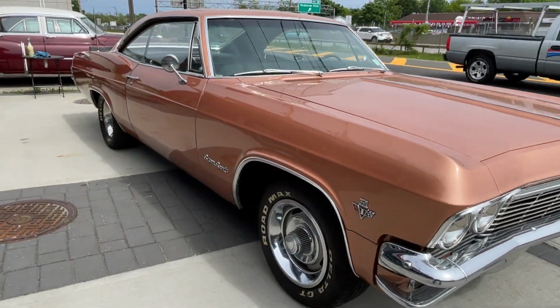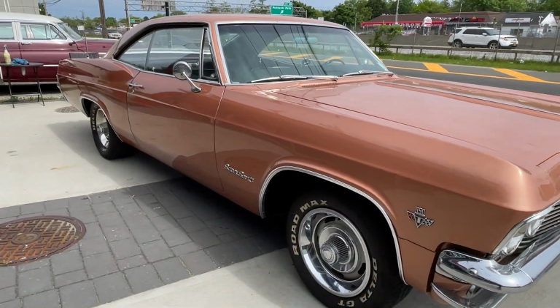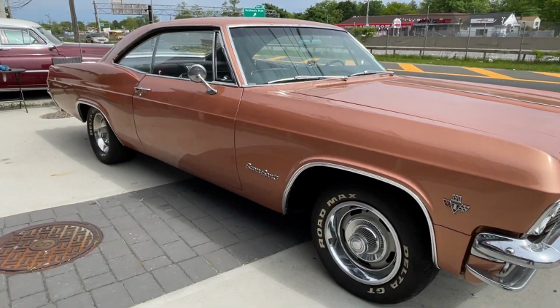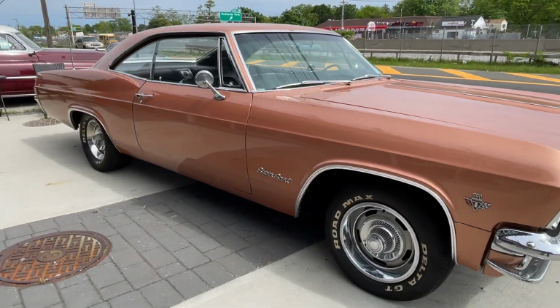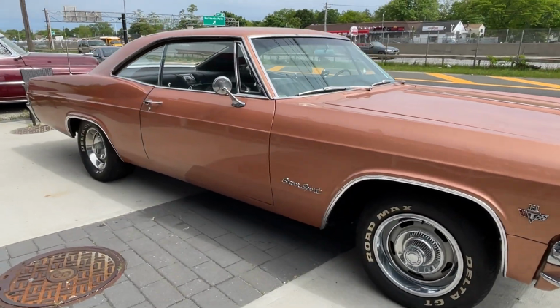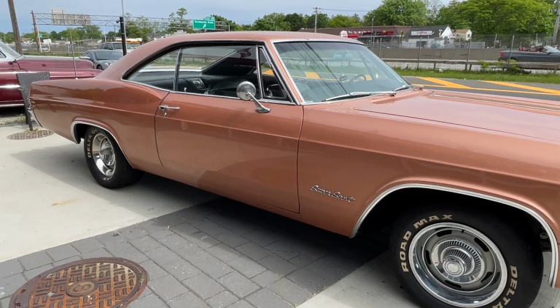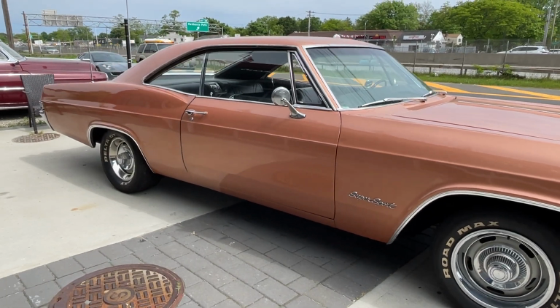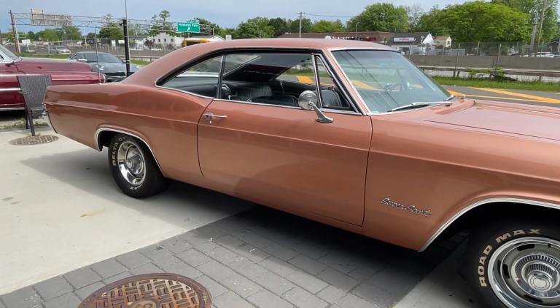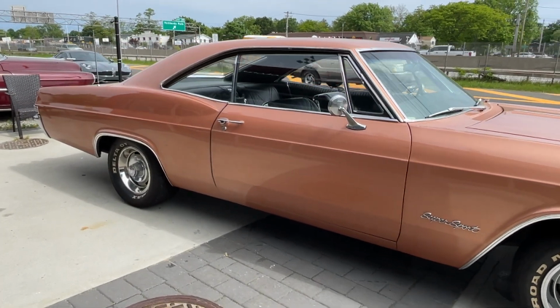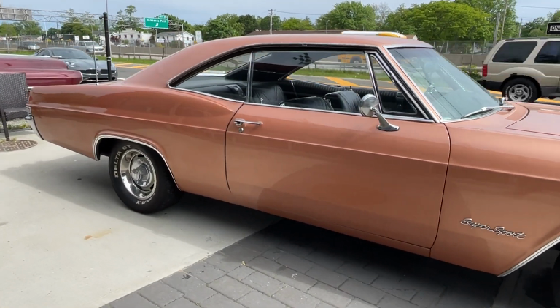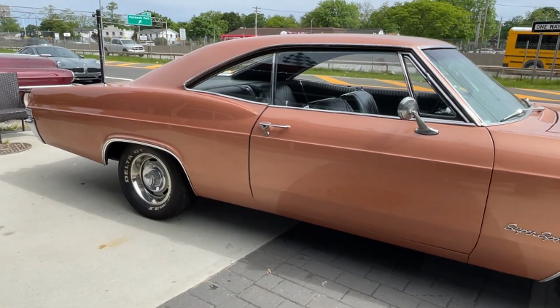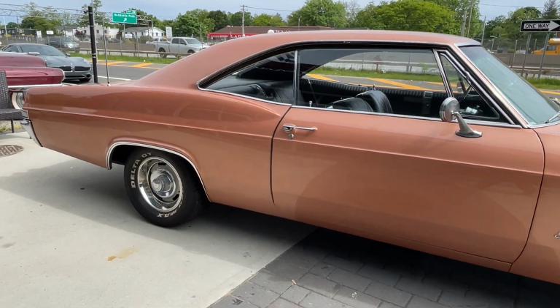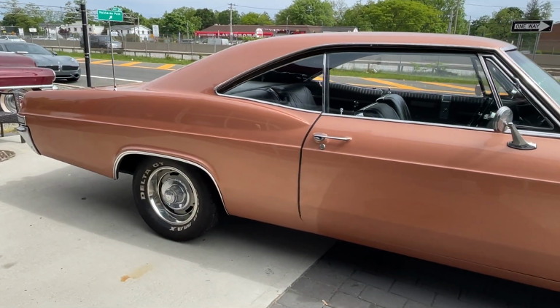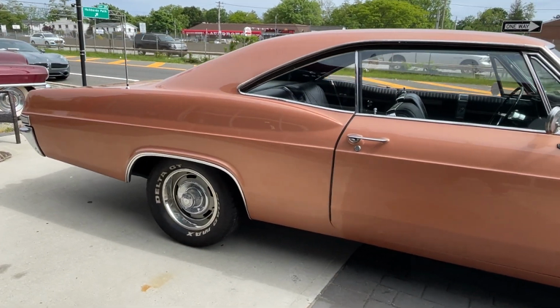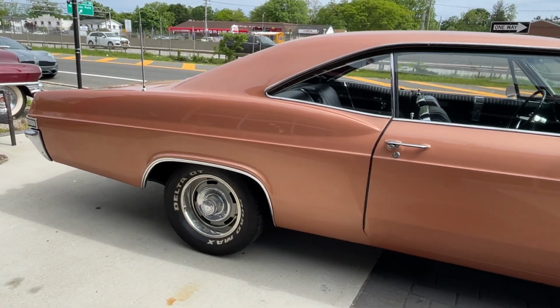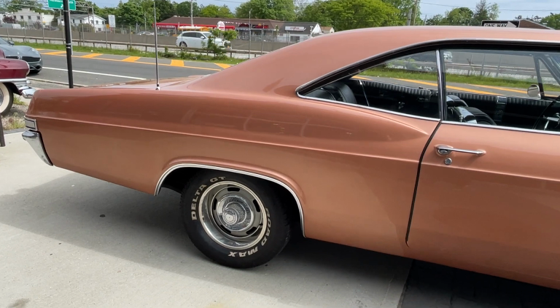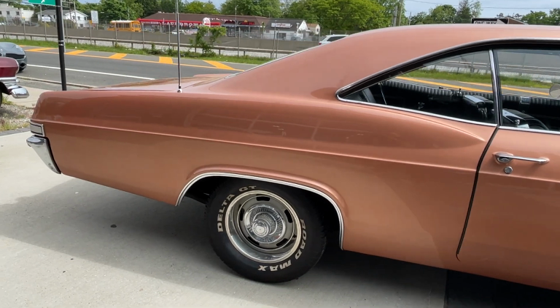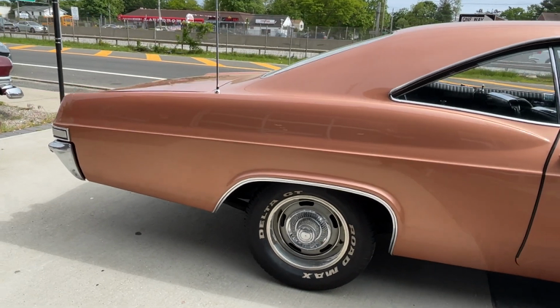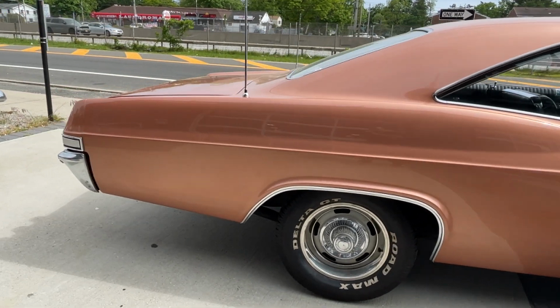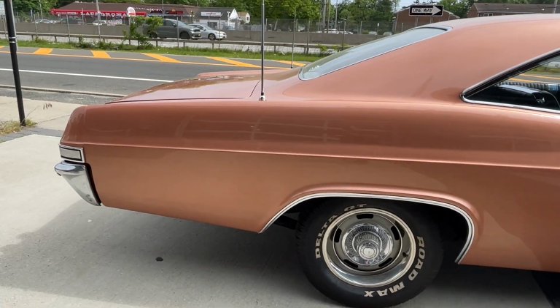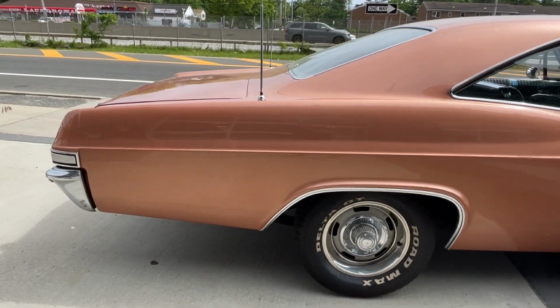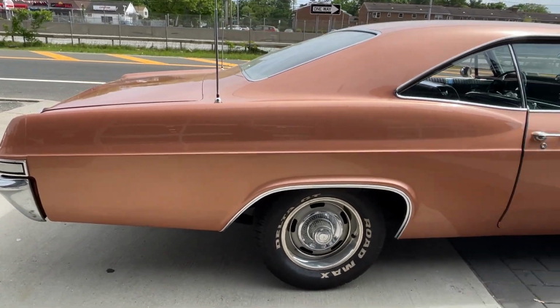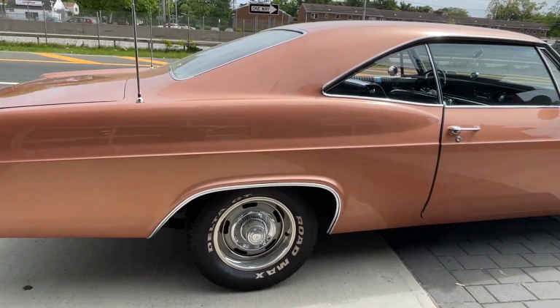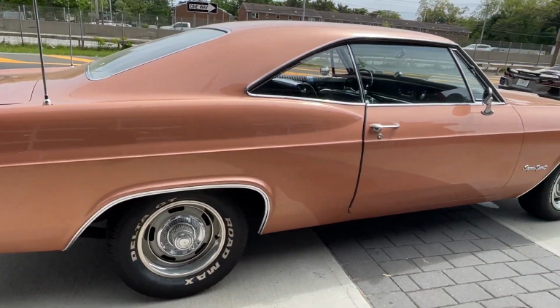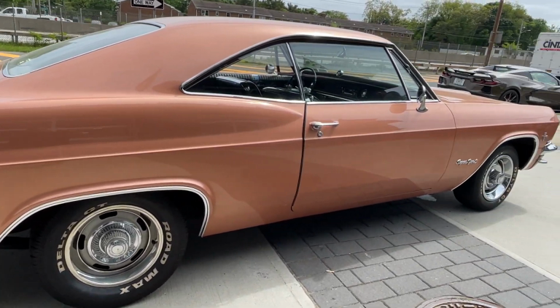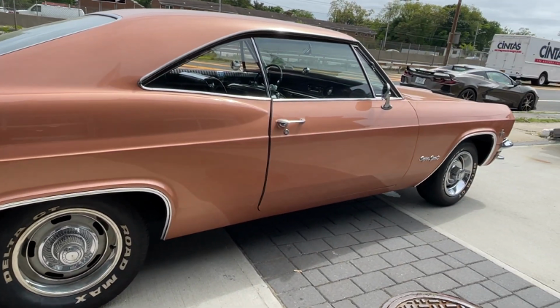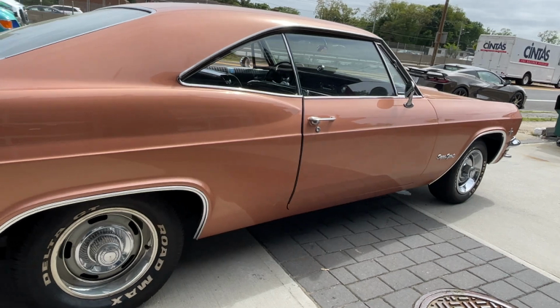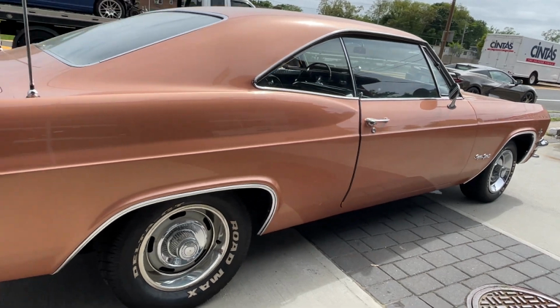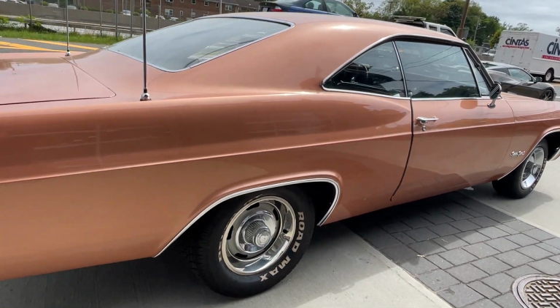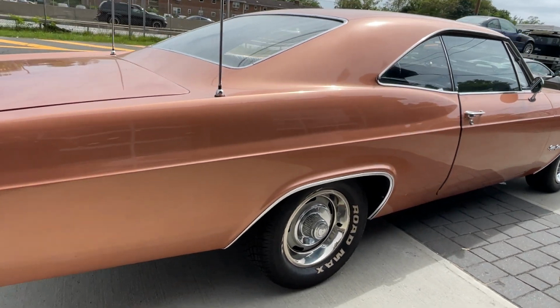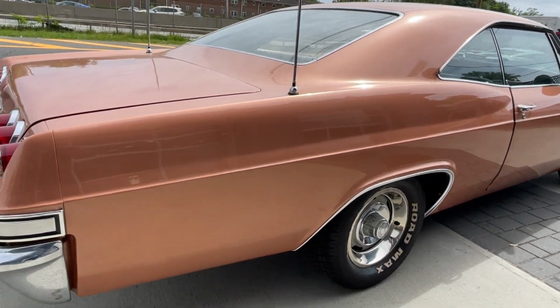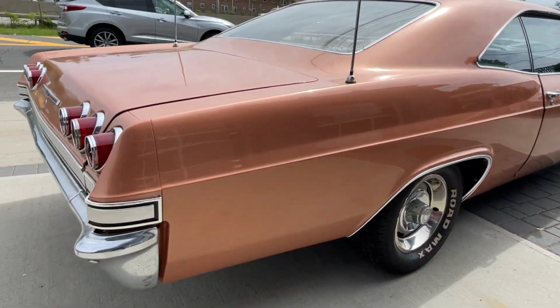Very clean. The body is straight, all the body lines are really nice. Rally wheels, raised white letter tires. Love the 65 taillights.